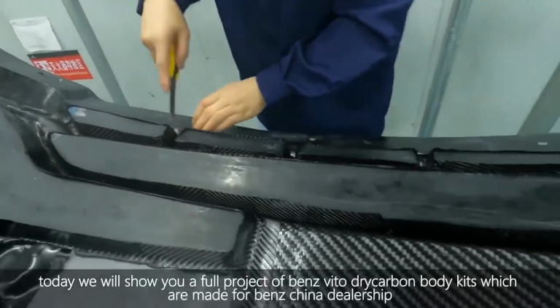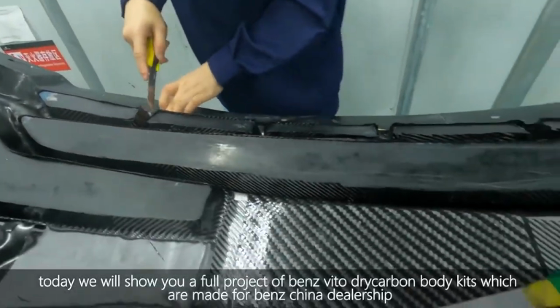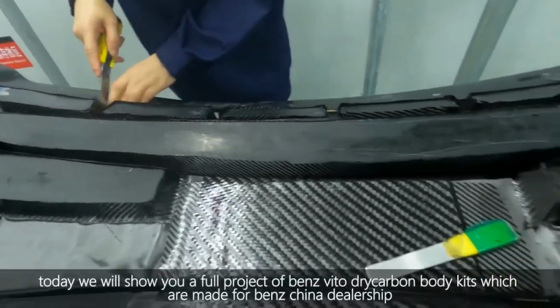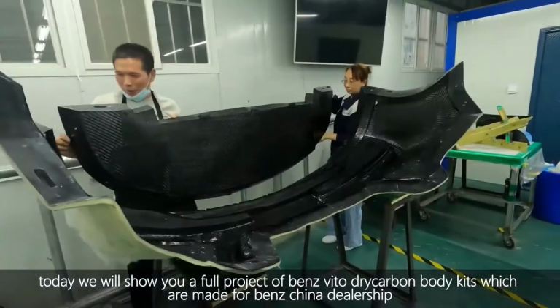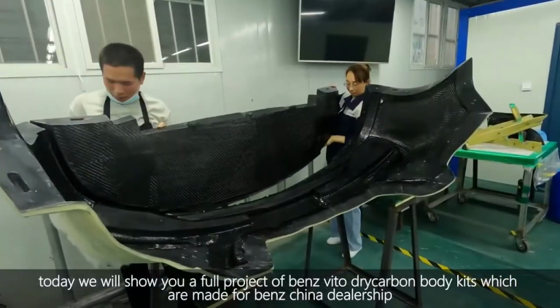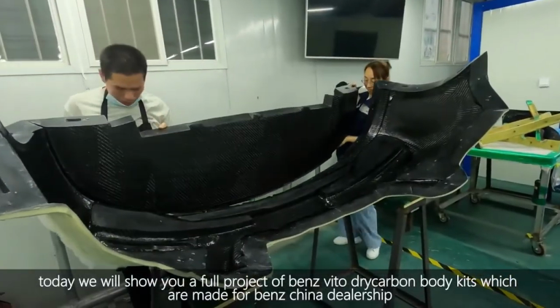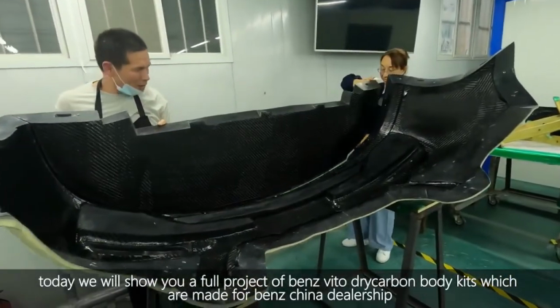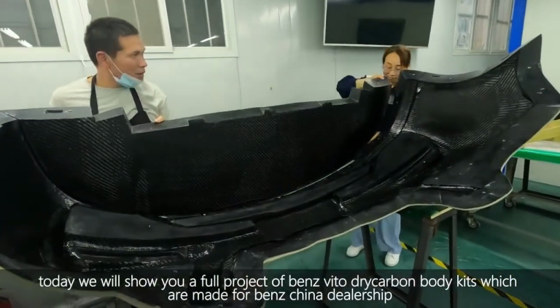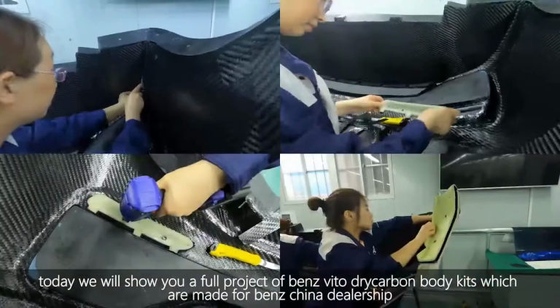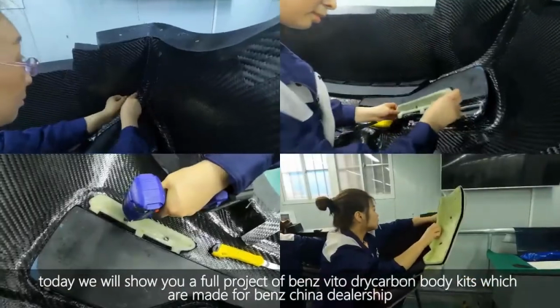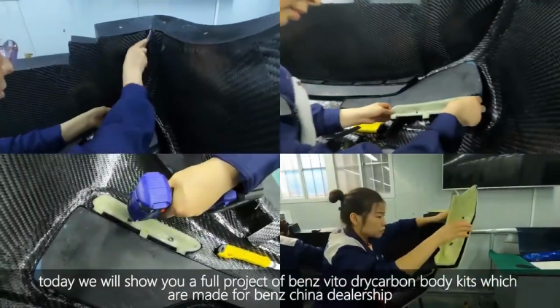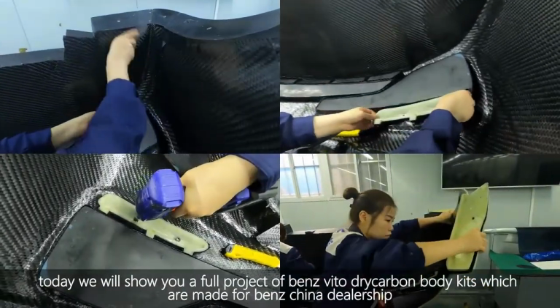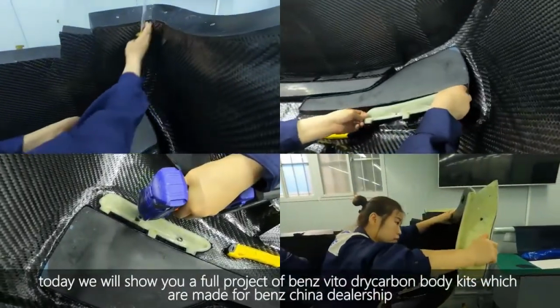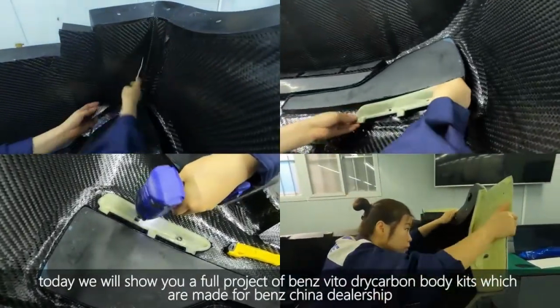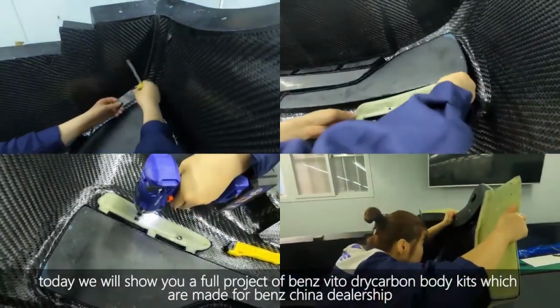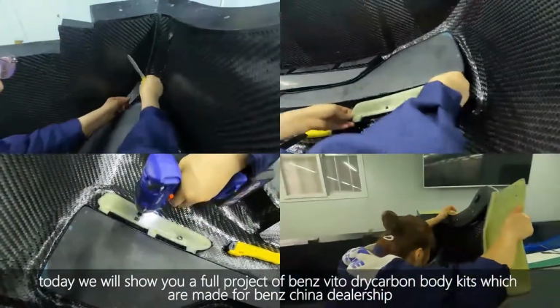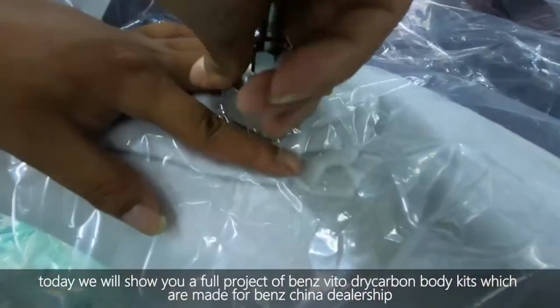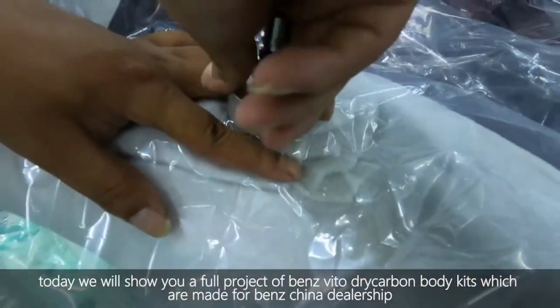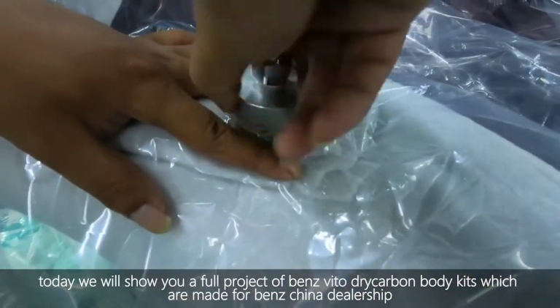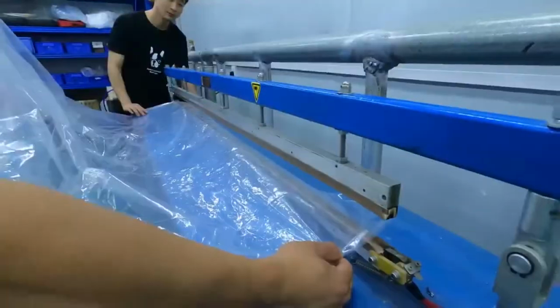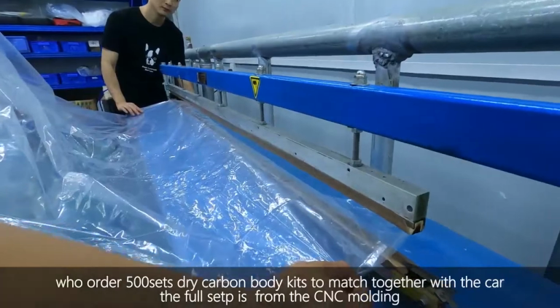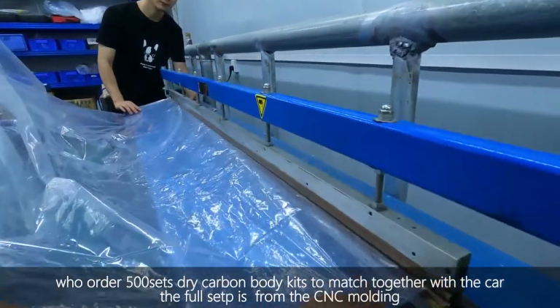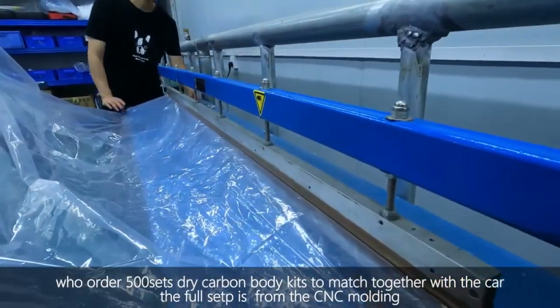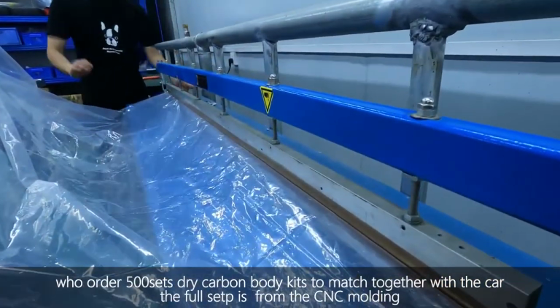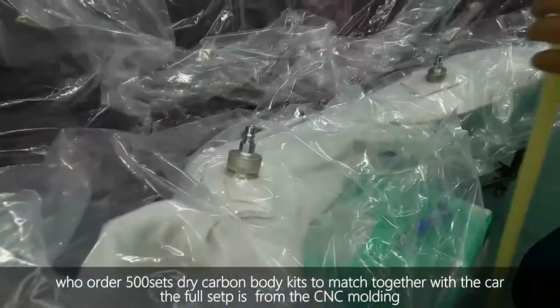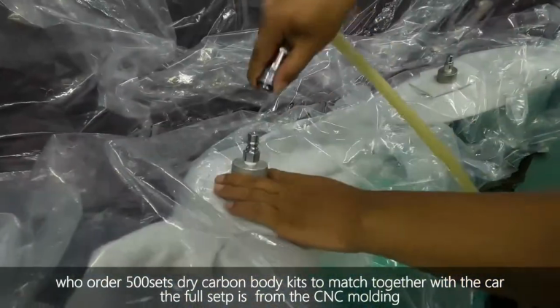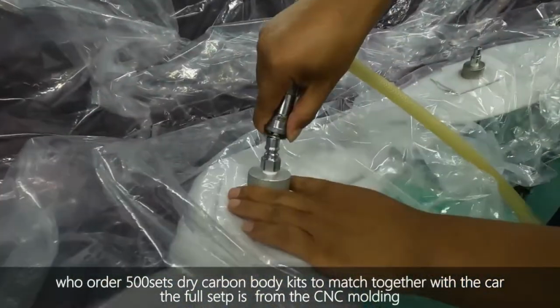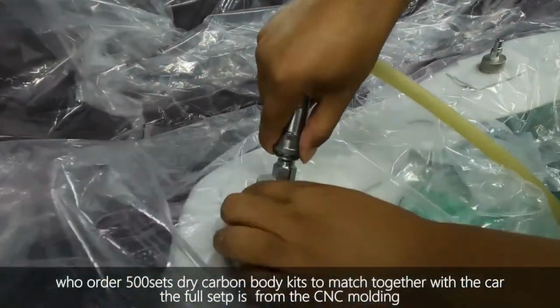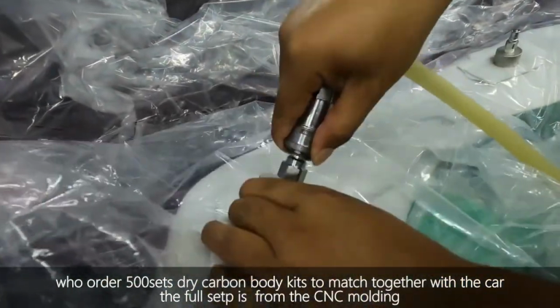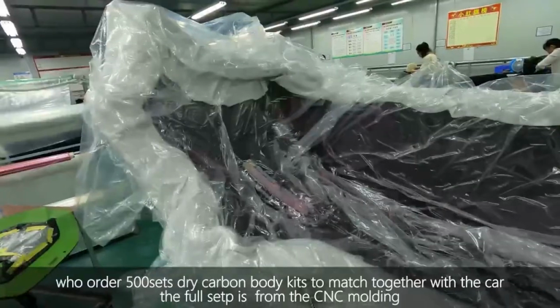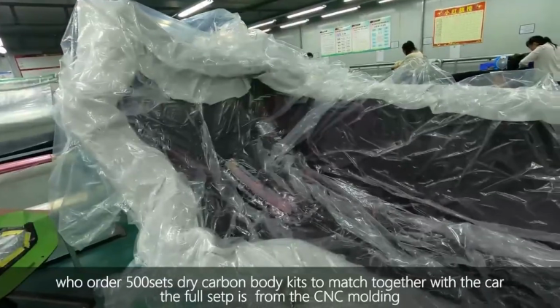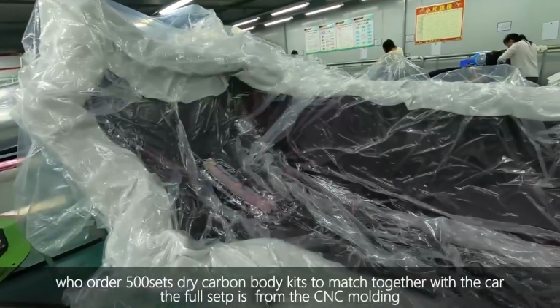Today we will show you a full project of a Mercedes Vito dry carbon body kit, which was made for a Mercedes China dealership that ordered 500 sets of dry carbon body kits to be merged together with the car.